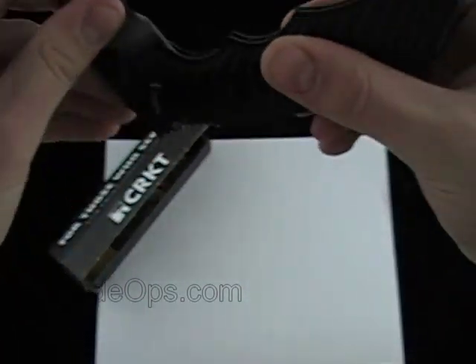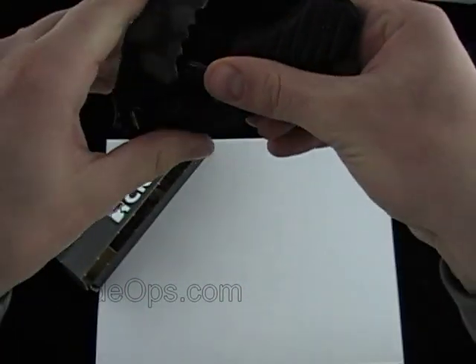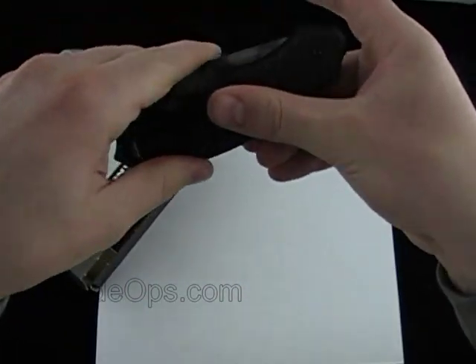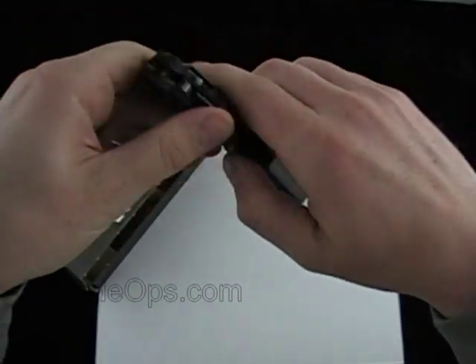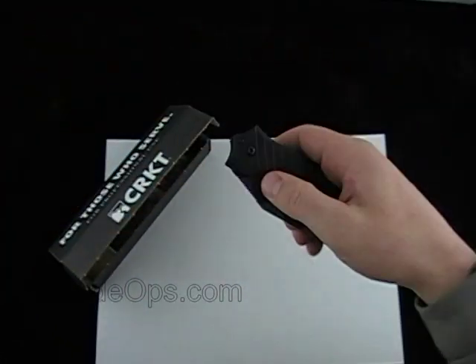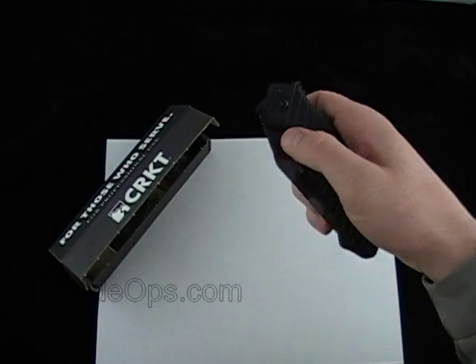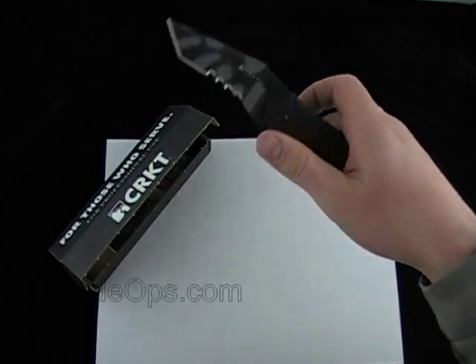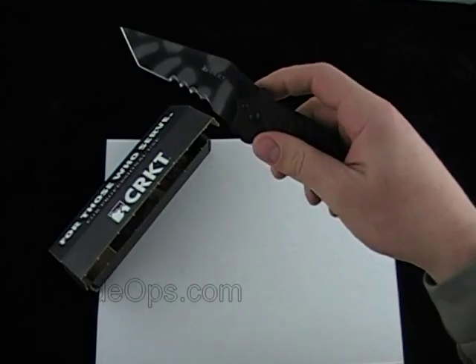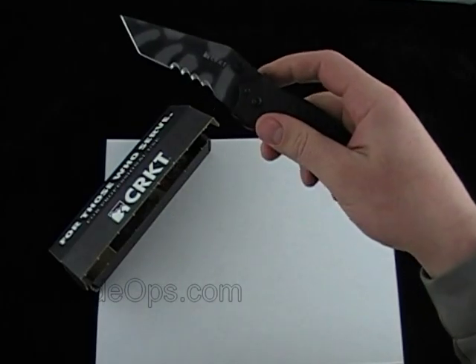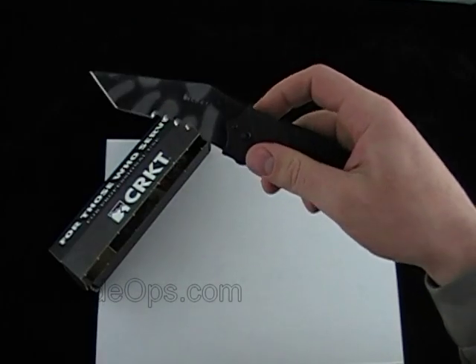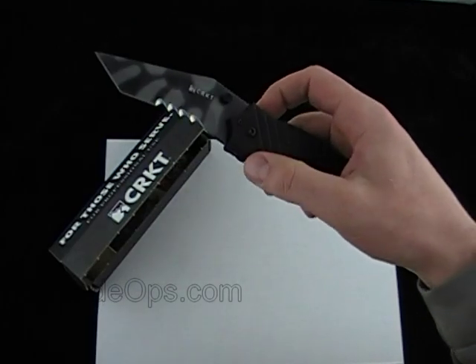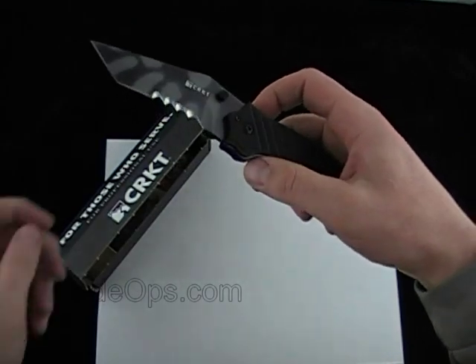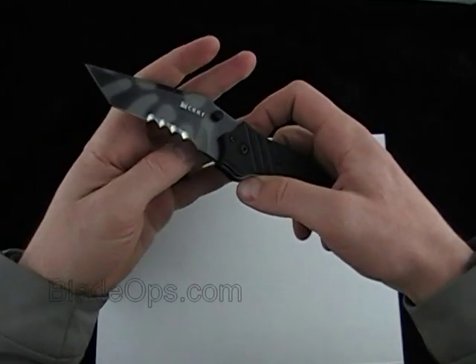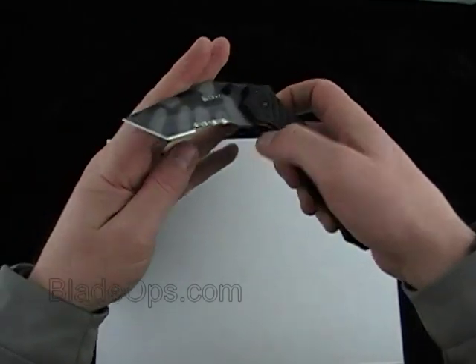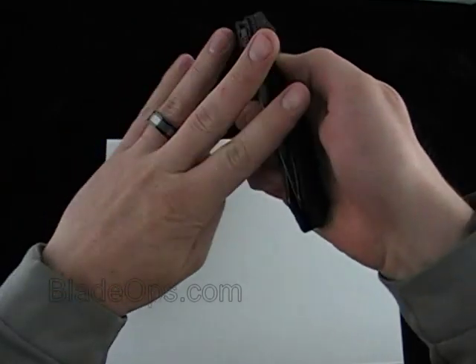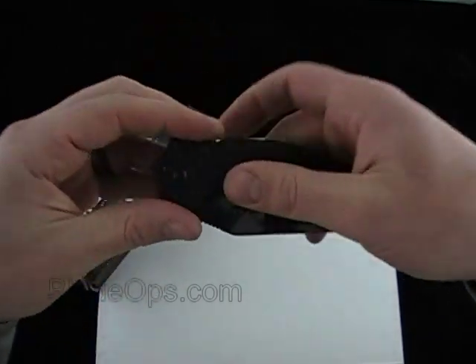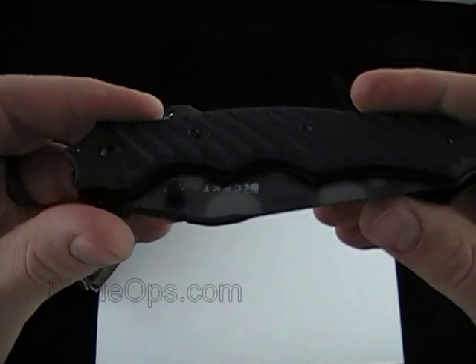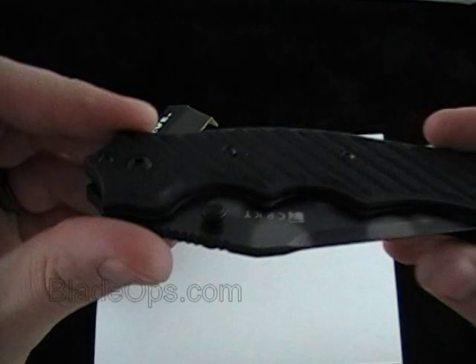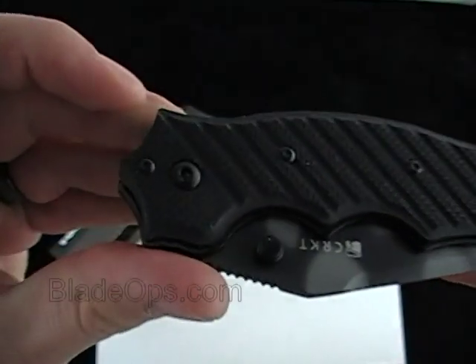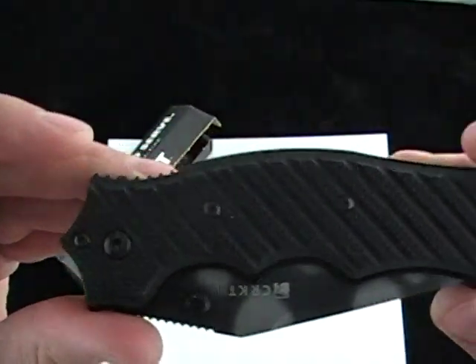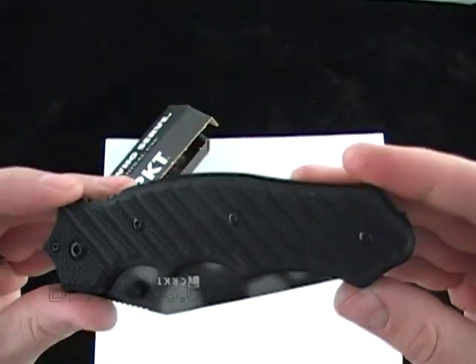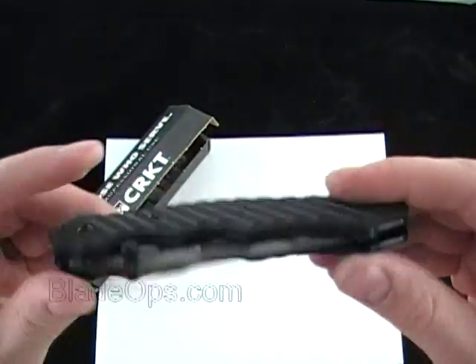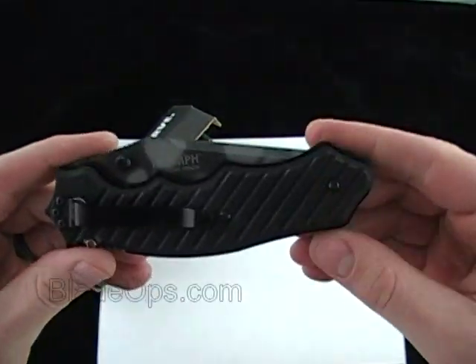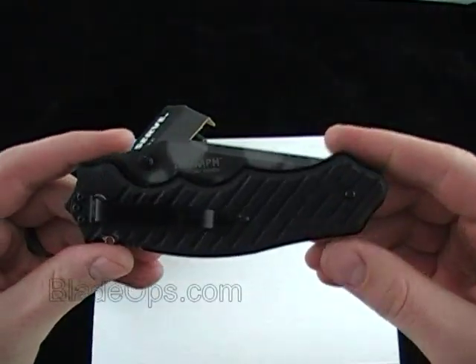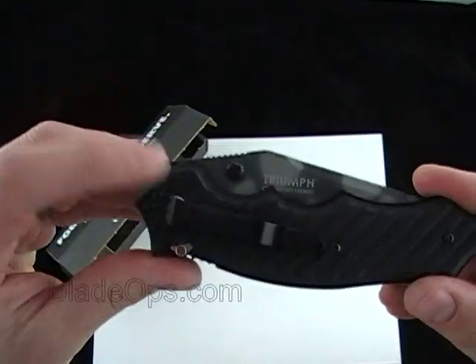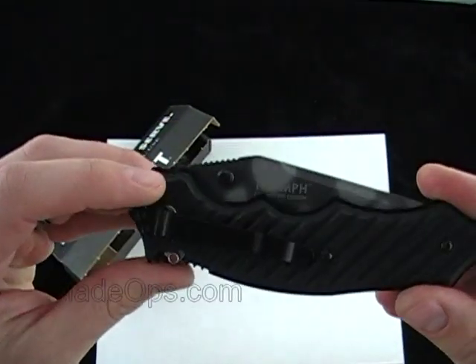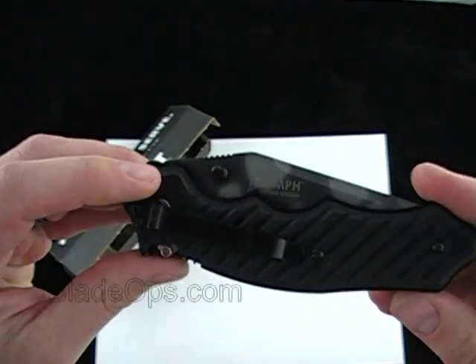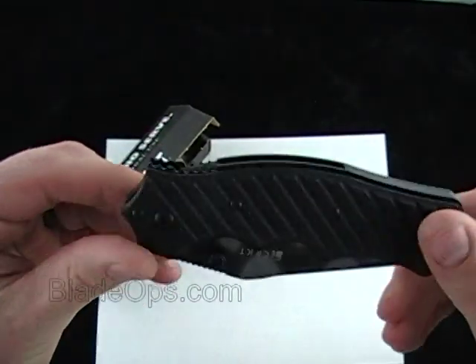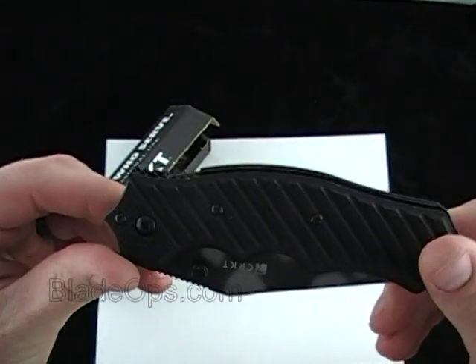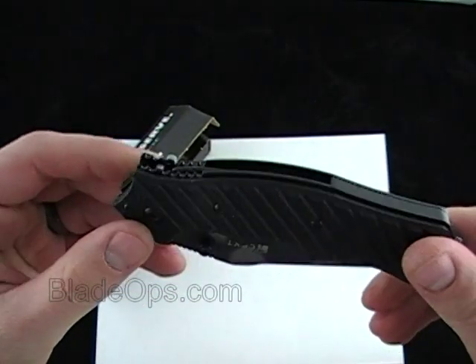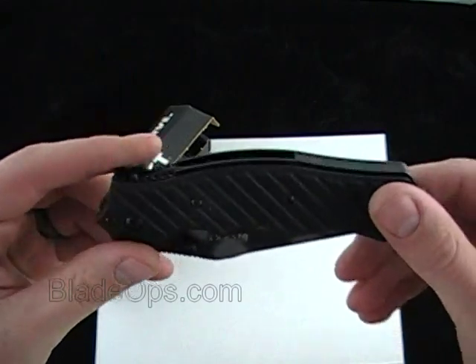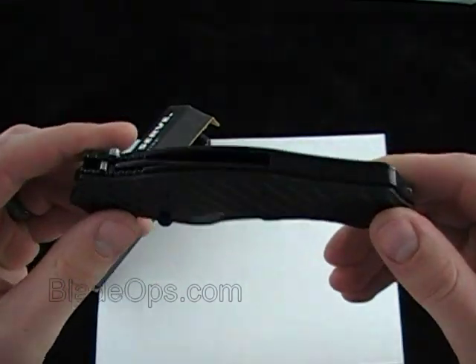Some people might not like that for quick closing, but if you notice, you can just use it with your index finger and thumb — it closes fairly easily. The pocket clip is not reversible; it is removable, but not reversible.